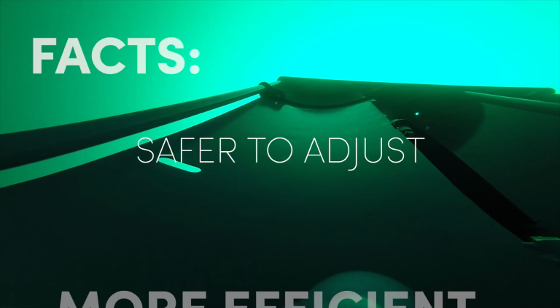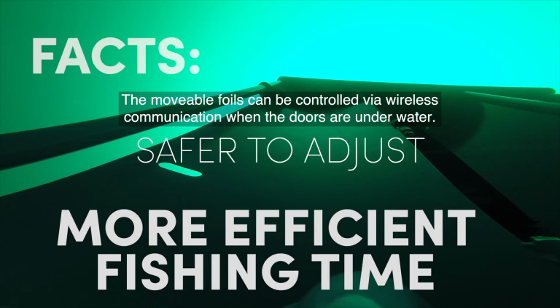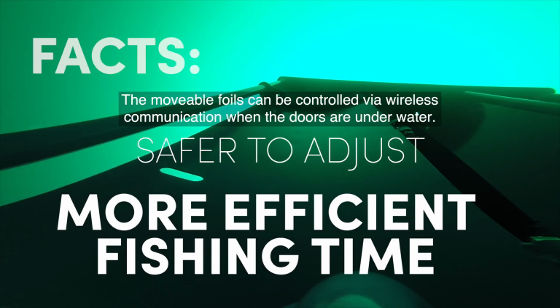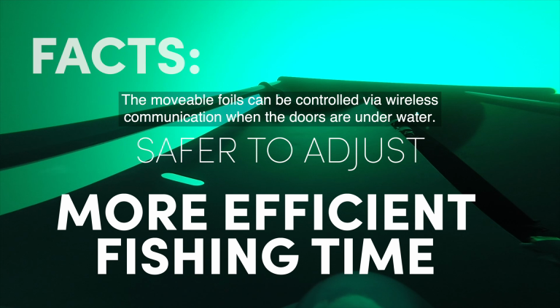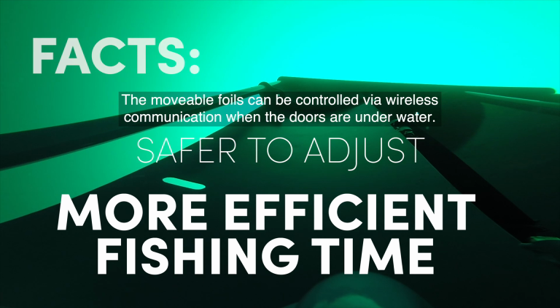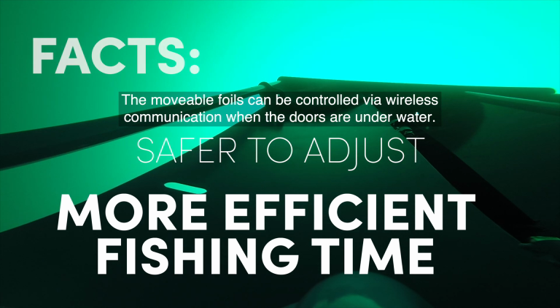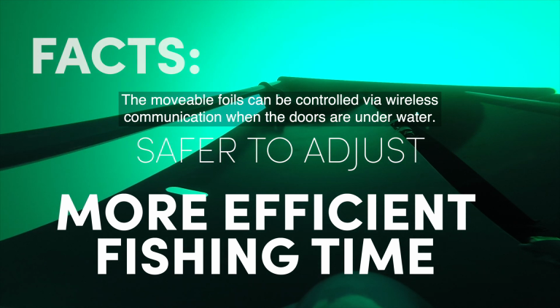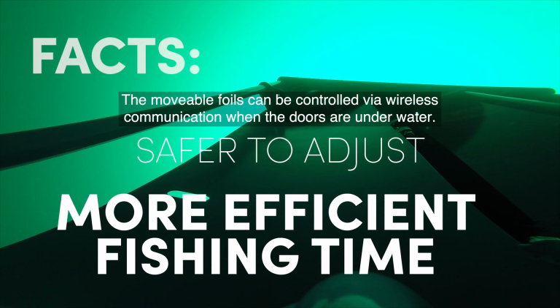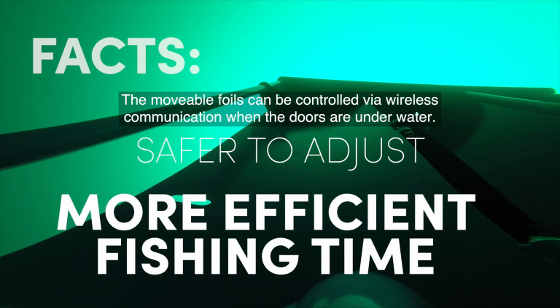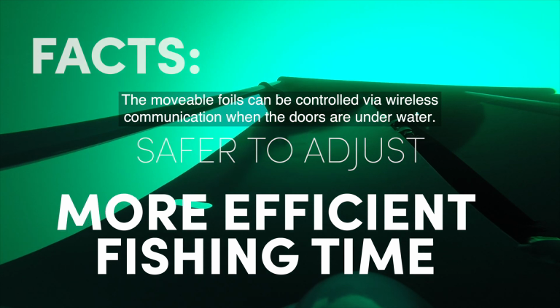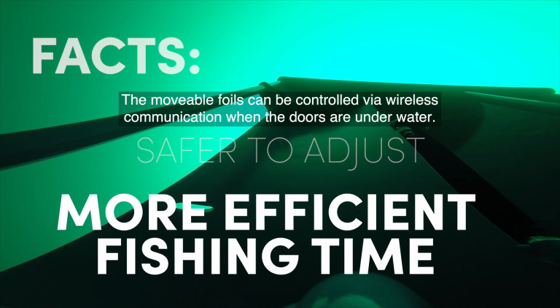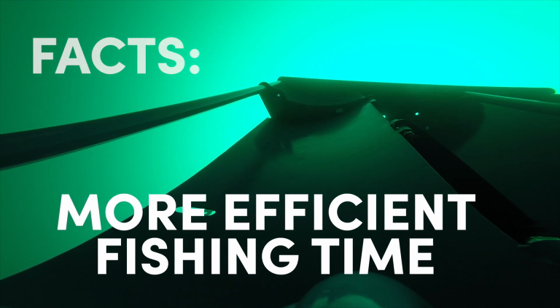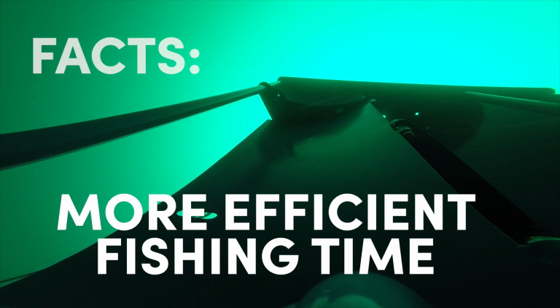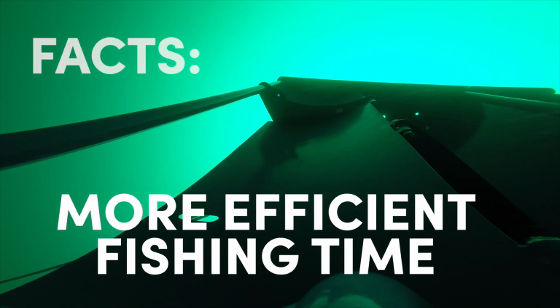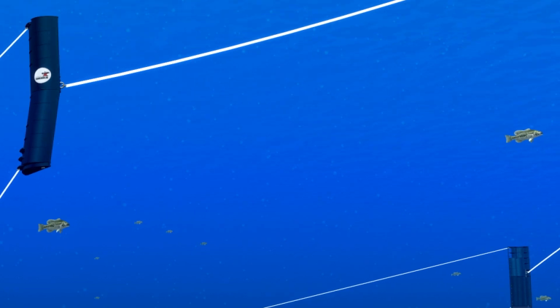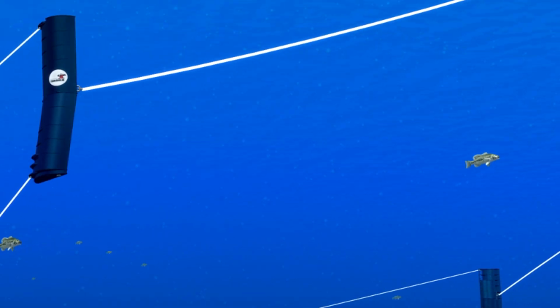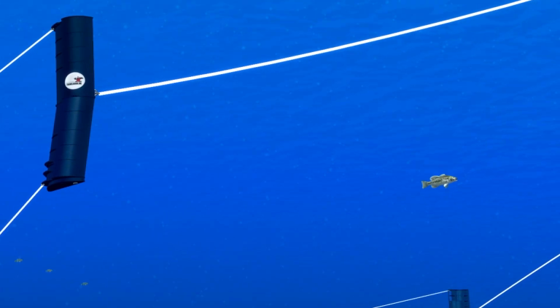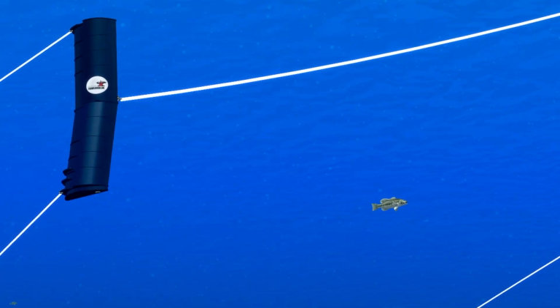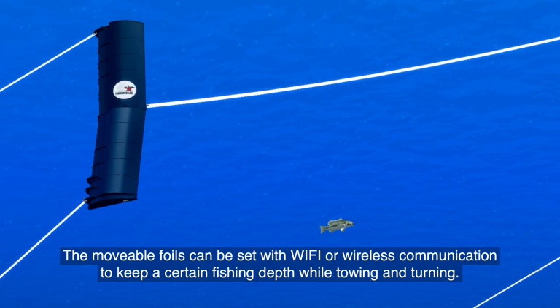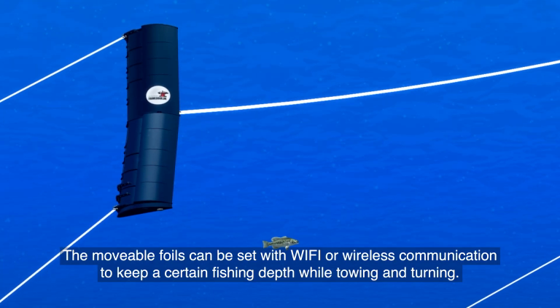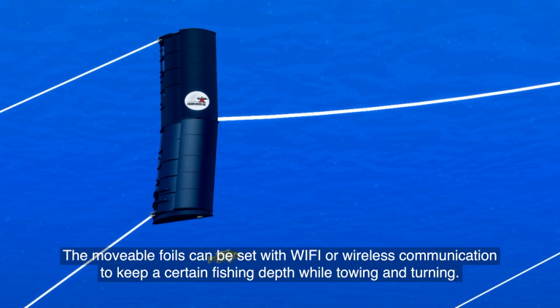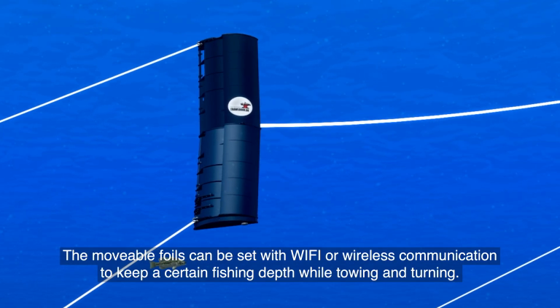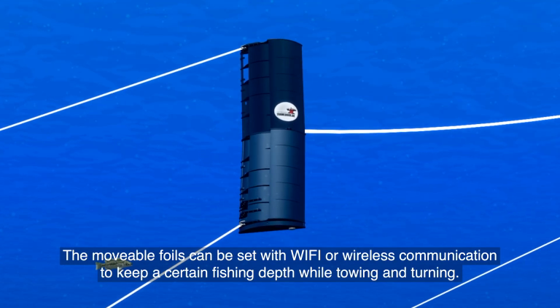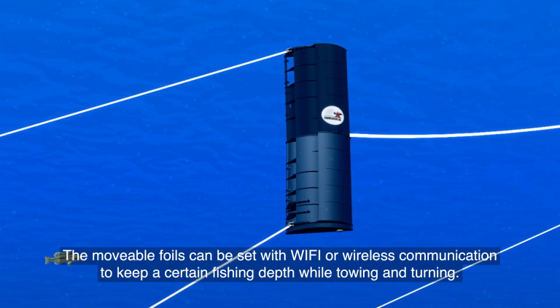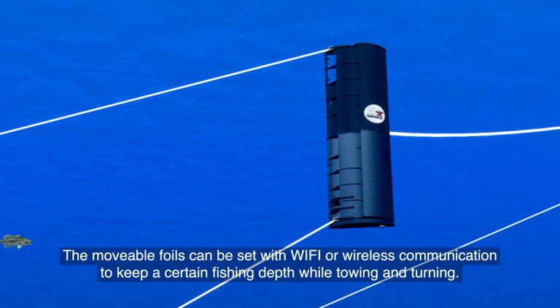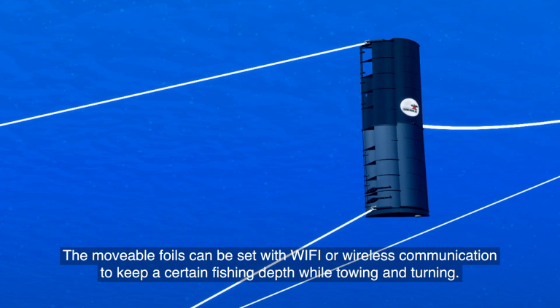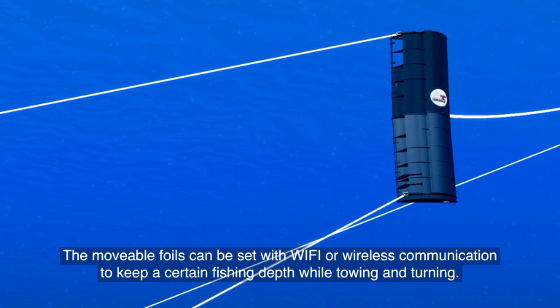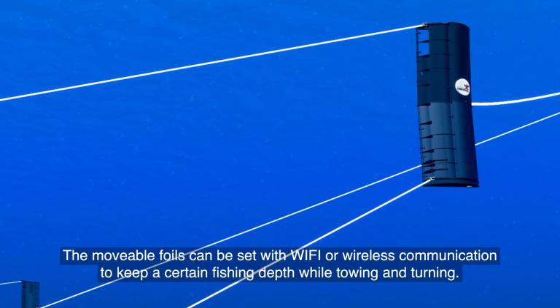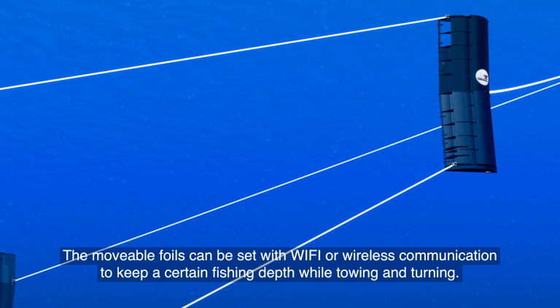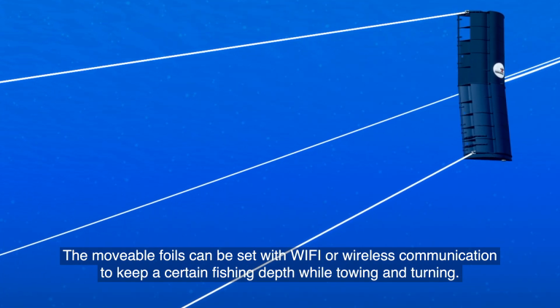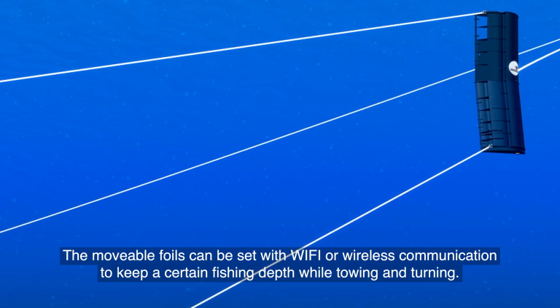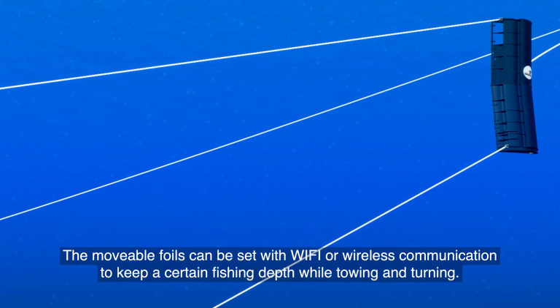The movable foils can be controlled via wireless communication when the doors are underwater. The movable foils can be set with Wi-Fi or wireless communication to keep a certain fishing depth while towing and turning.